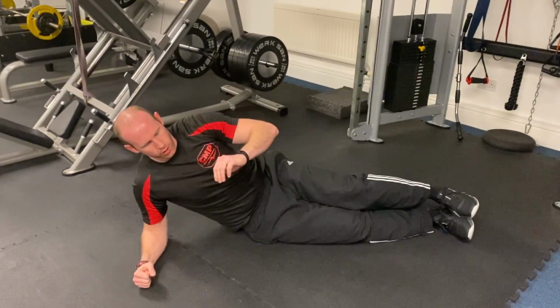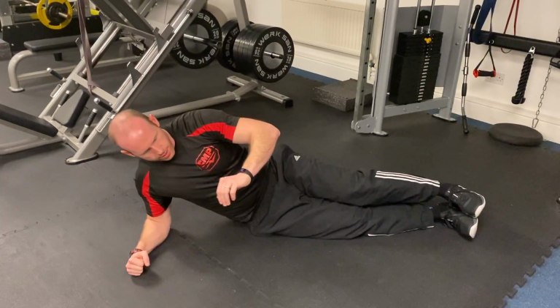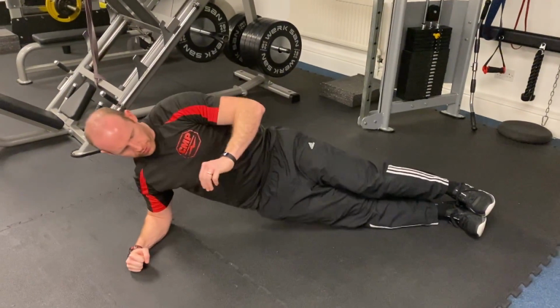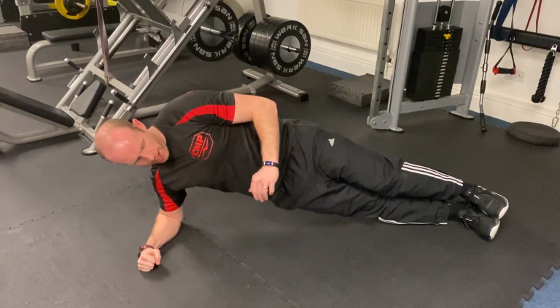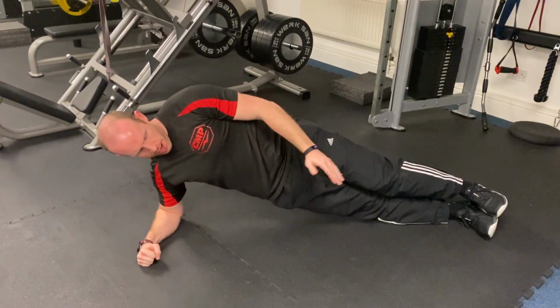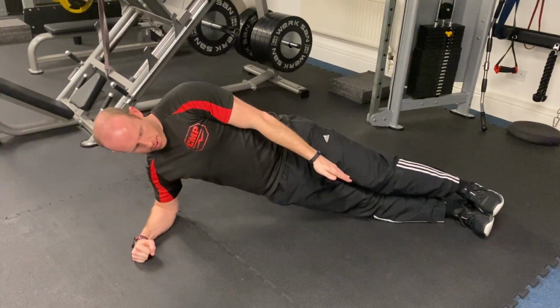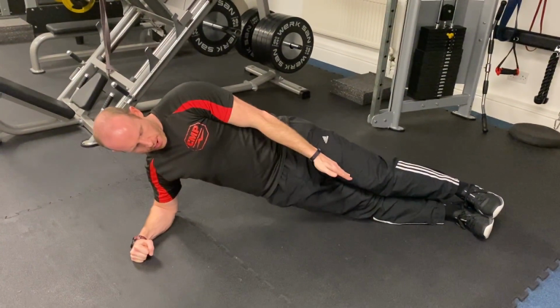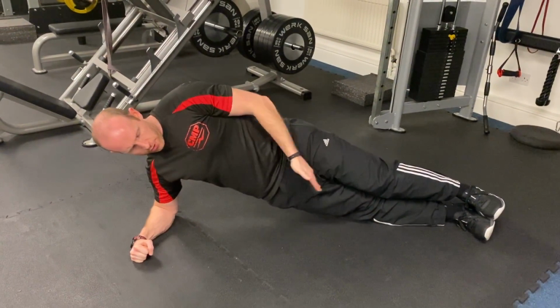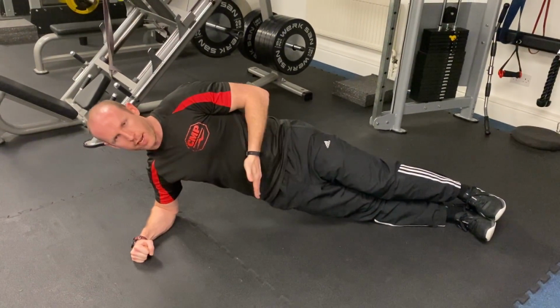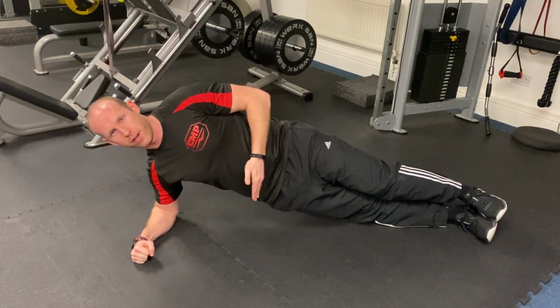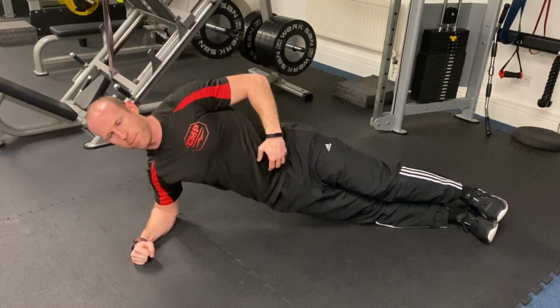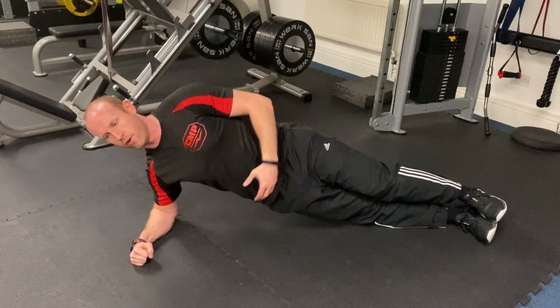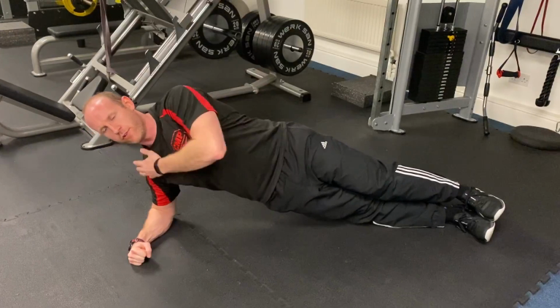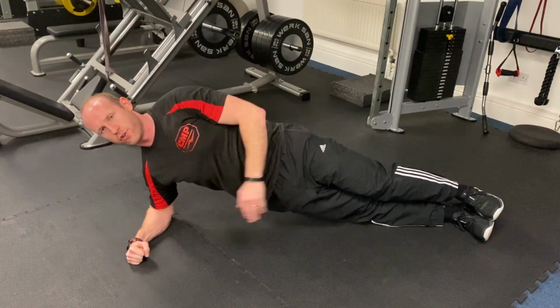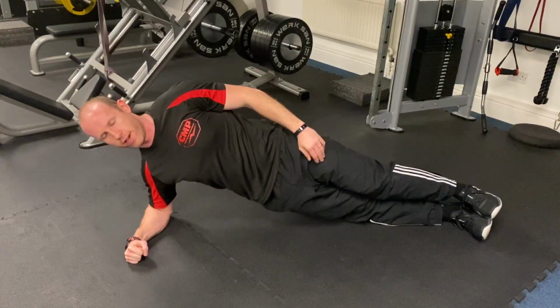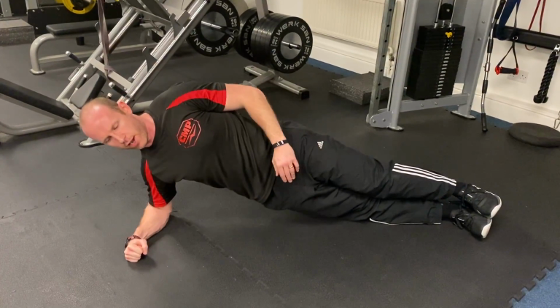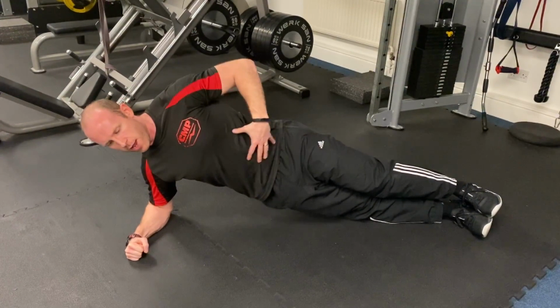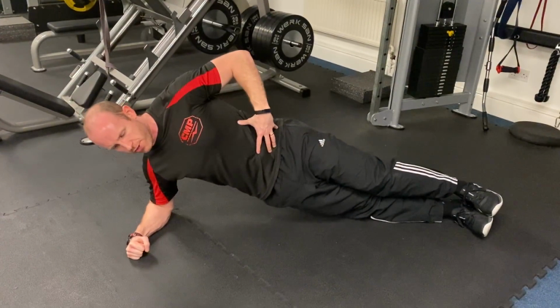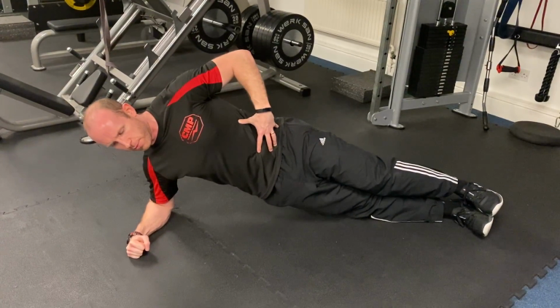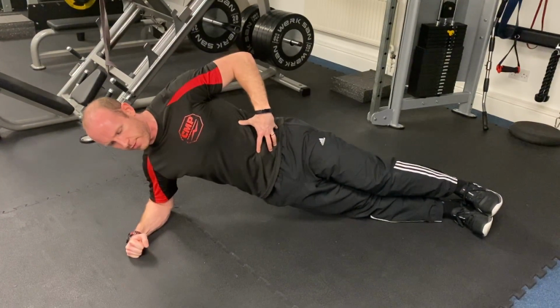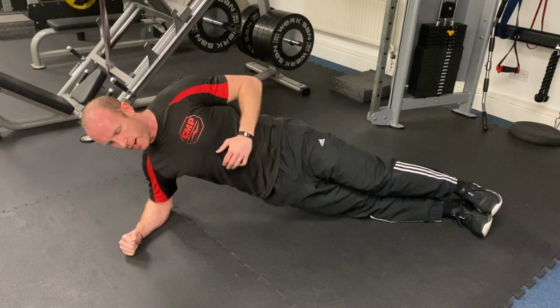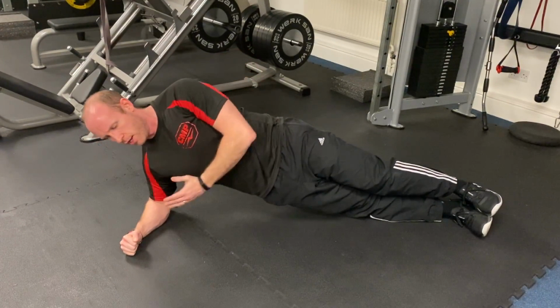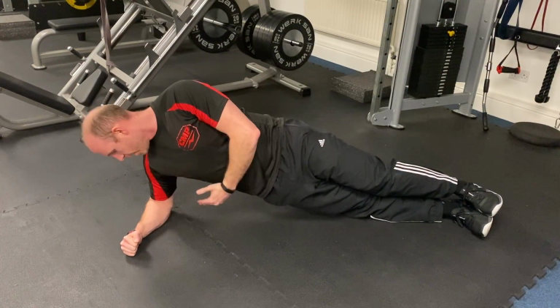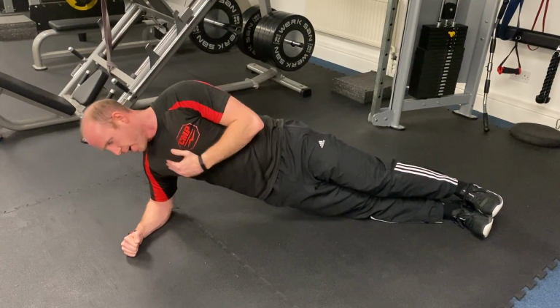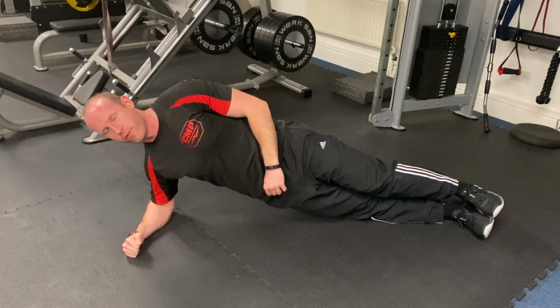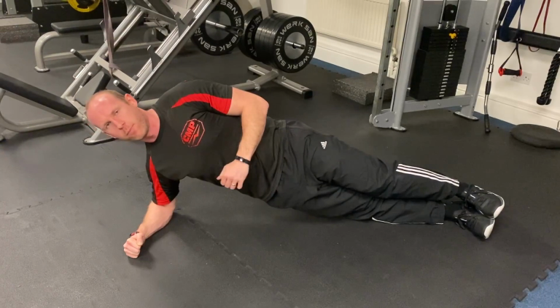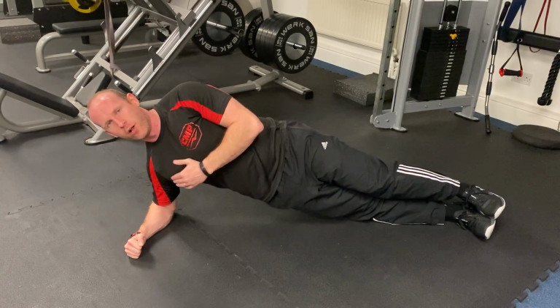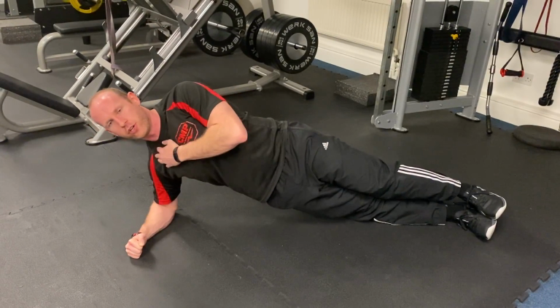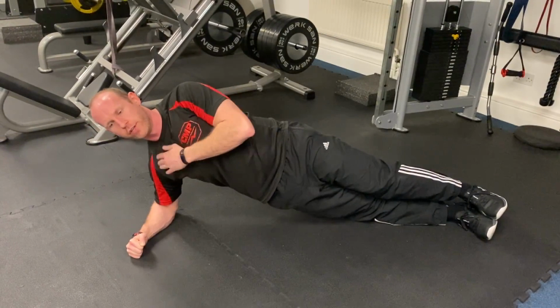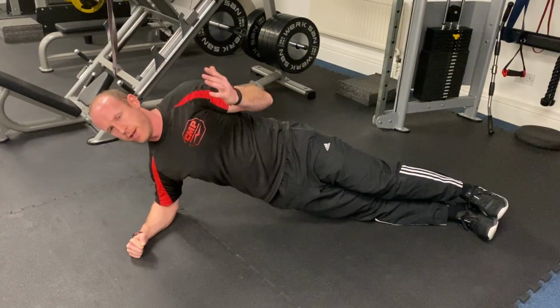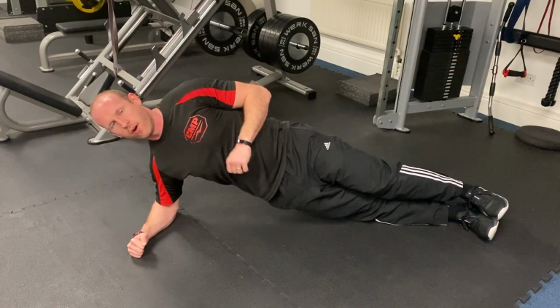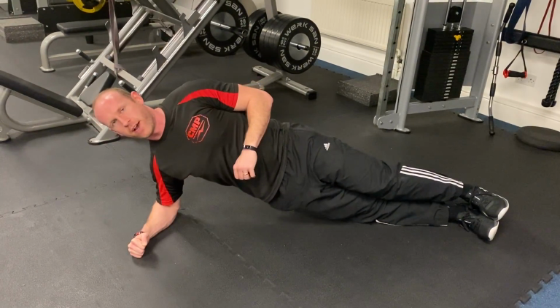Keep your hips in alignment all the way through to the shoulder. Bridge, abs up nice and tight, at a 90-degree angle from your elbow to your shoulder, and hold for time.